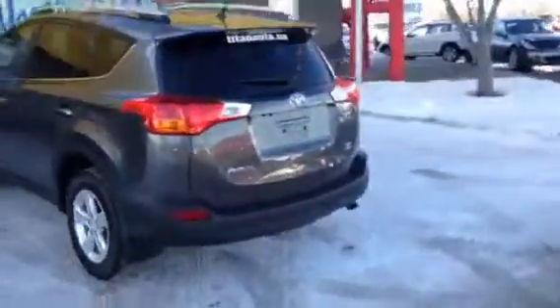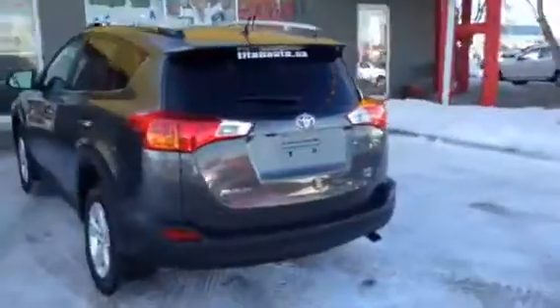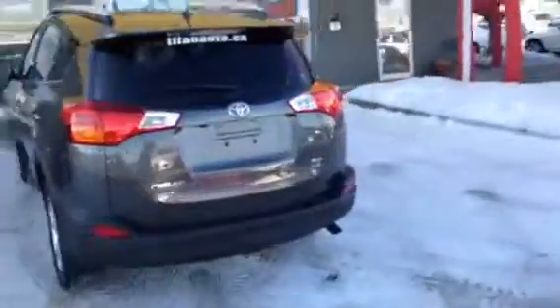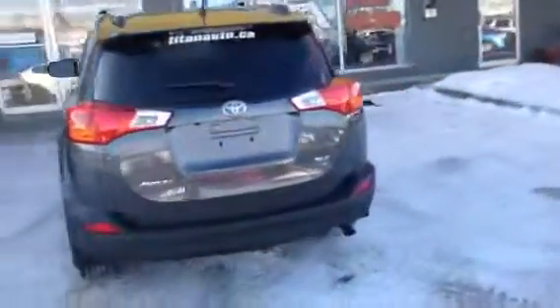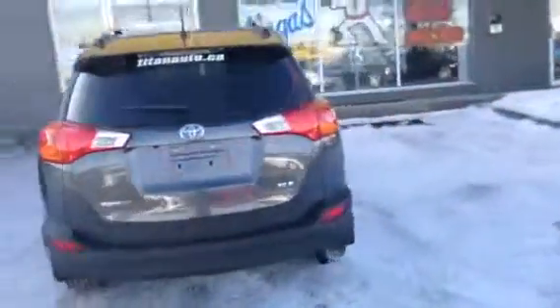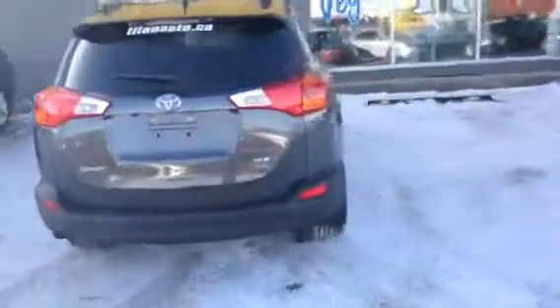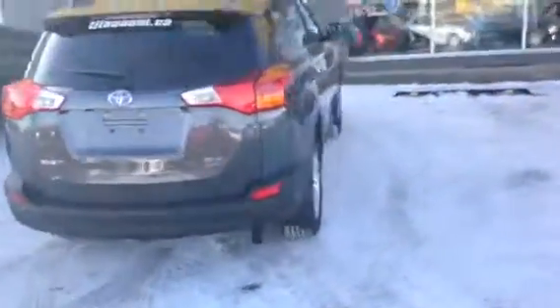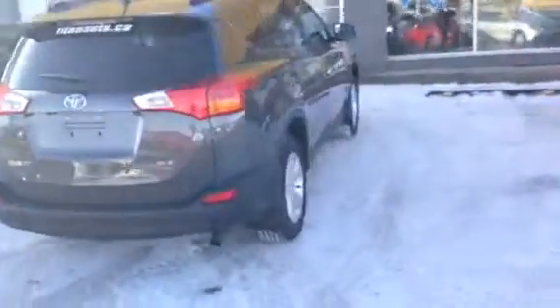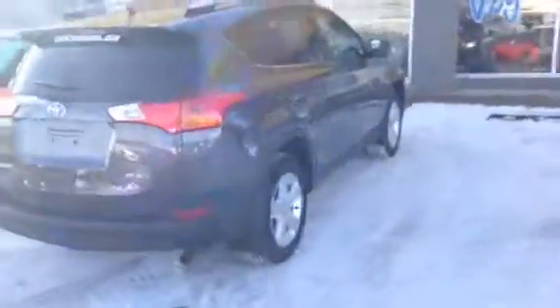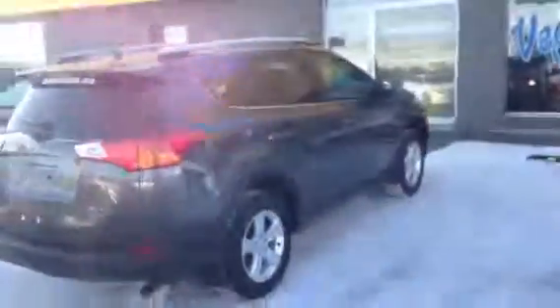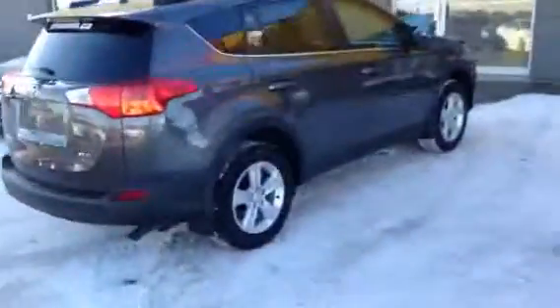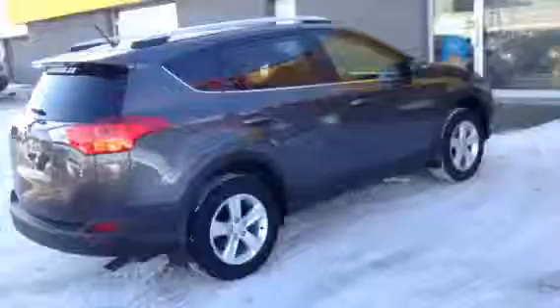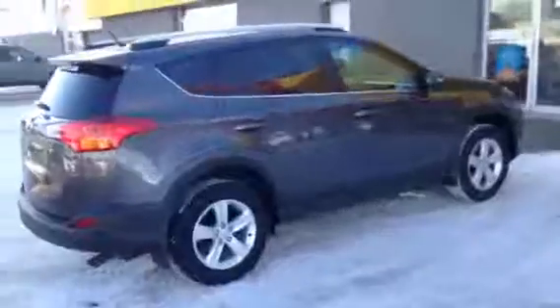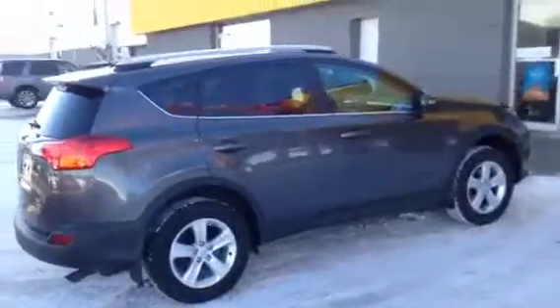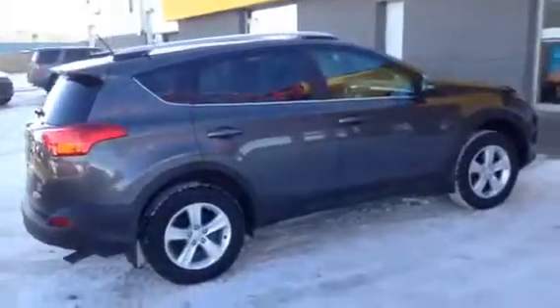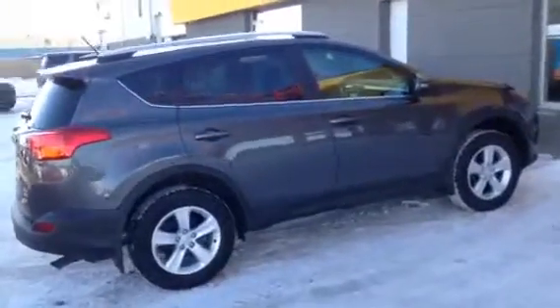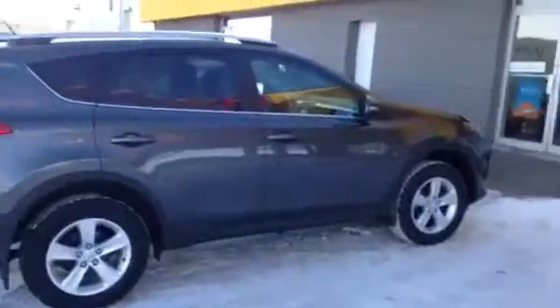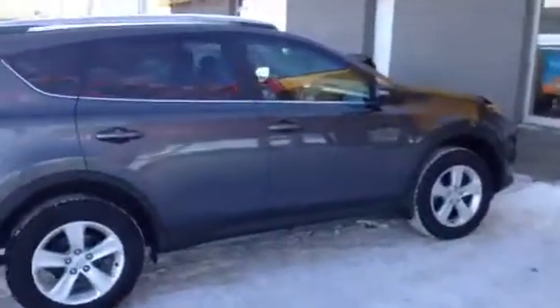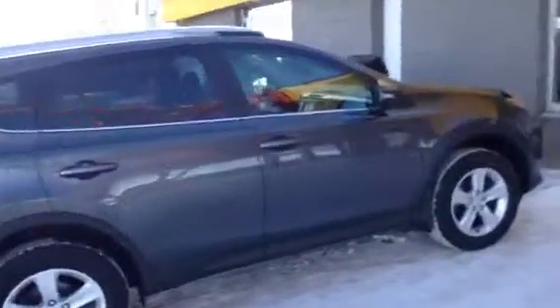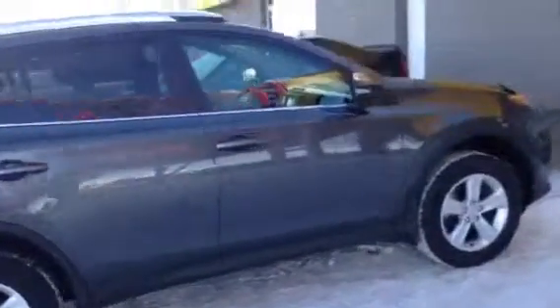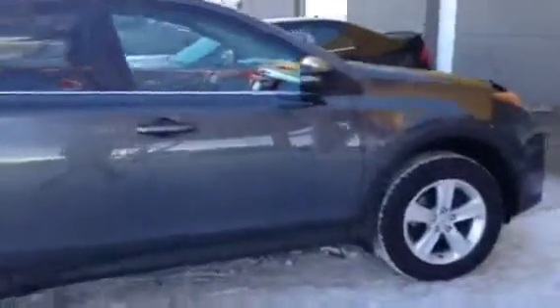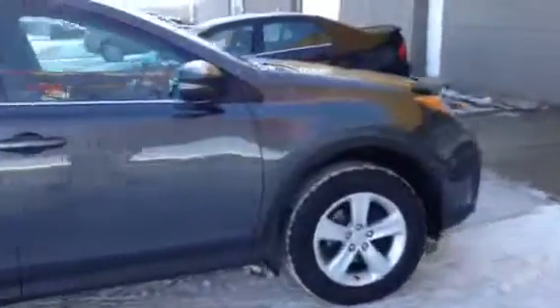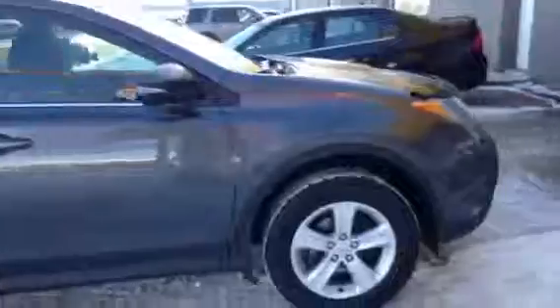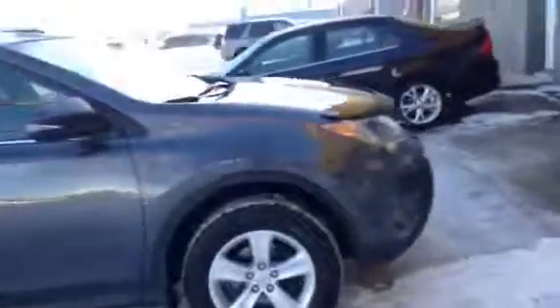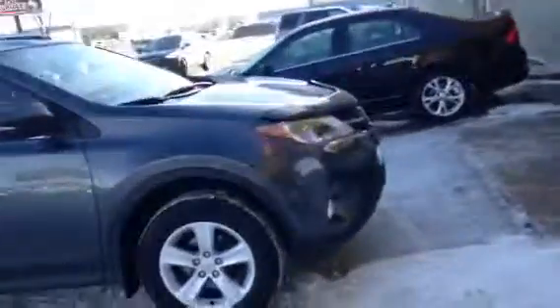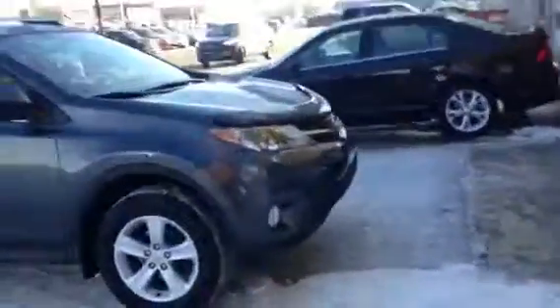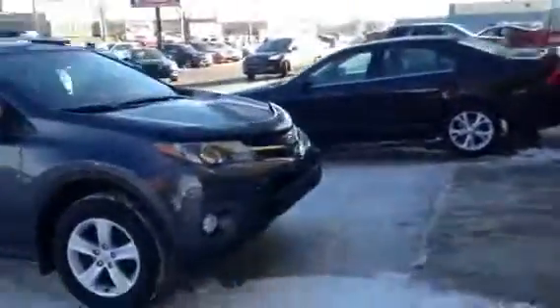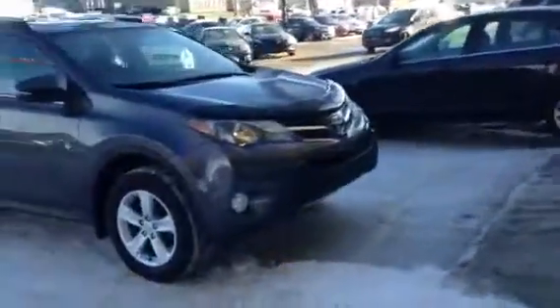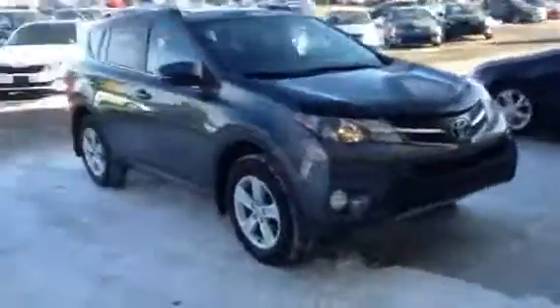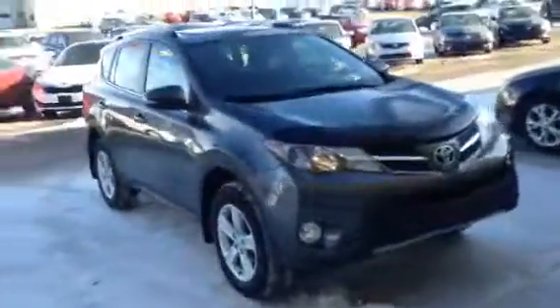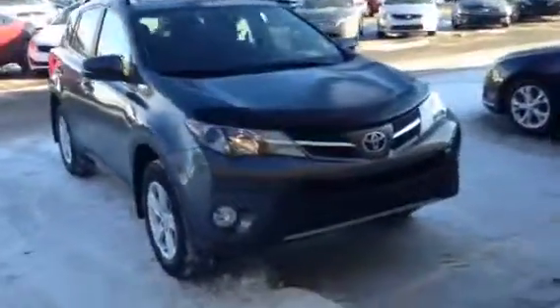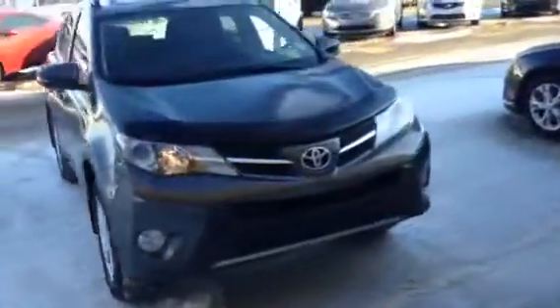We also take a lot of pride in making things really easy on you in regards to buying your vehicle. If you need payments on this unit, trade value approximates on yours, pre-approvals, or you just want to set up a time where you can drive this thing, let me know what we can do for you.